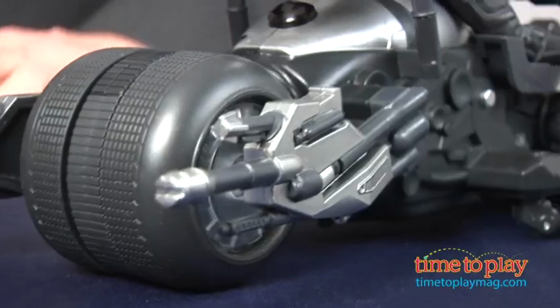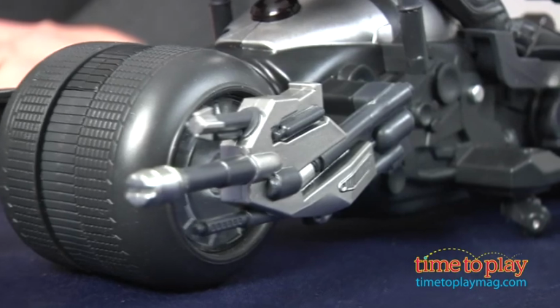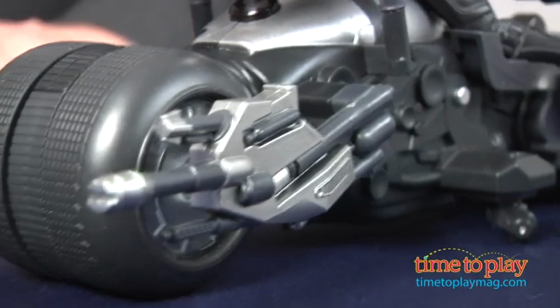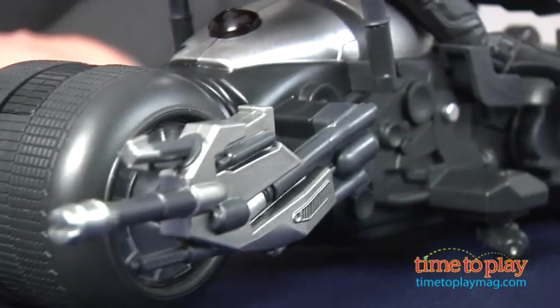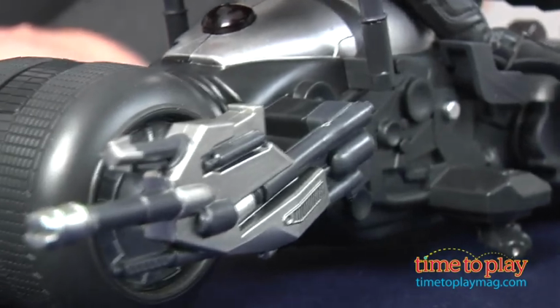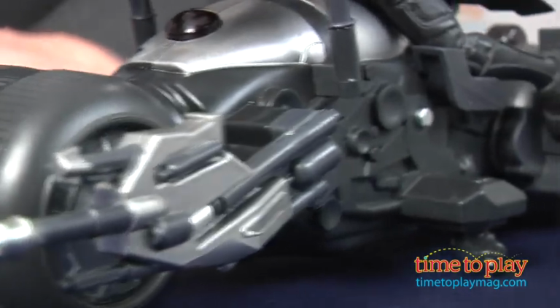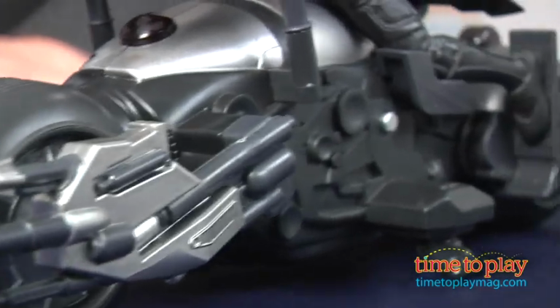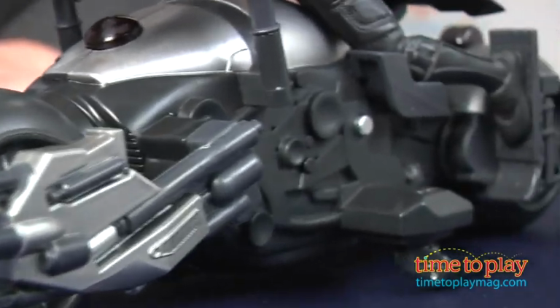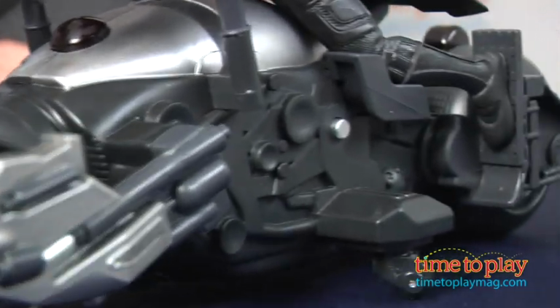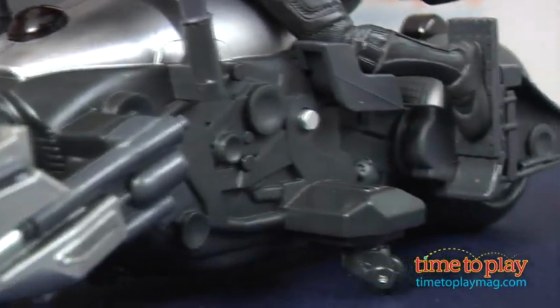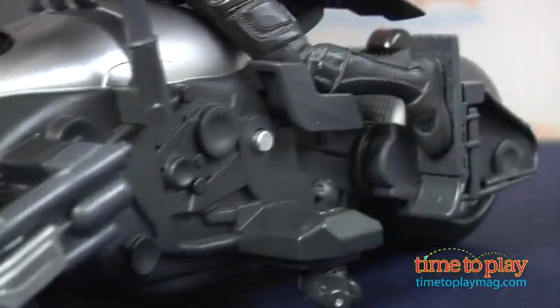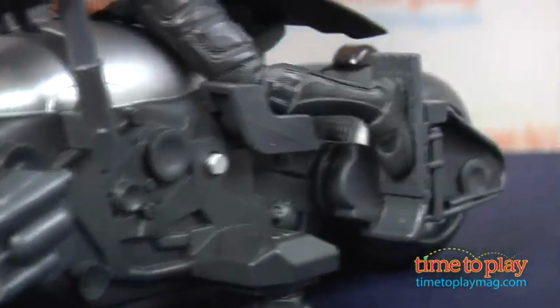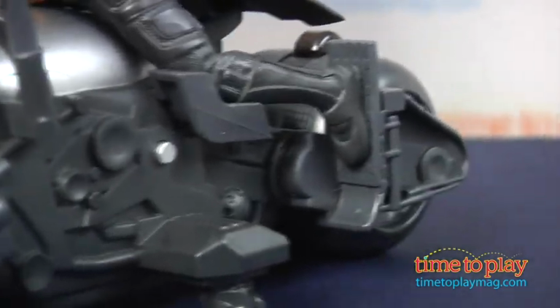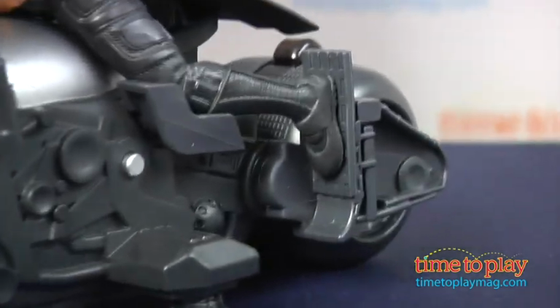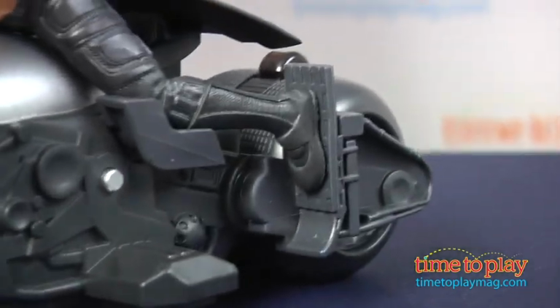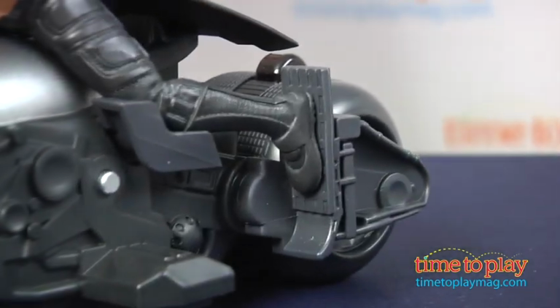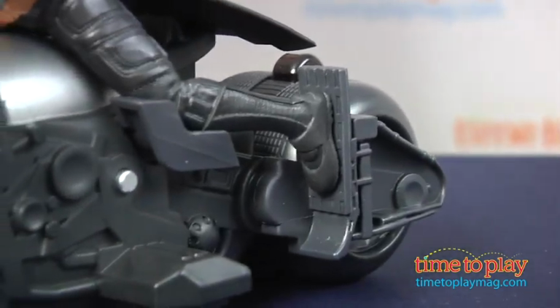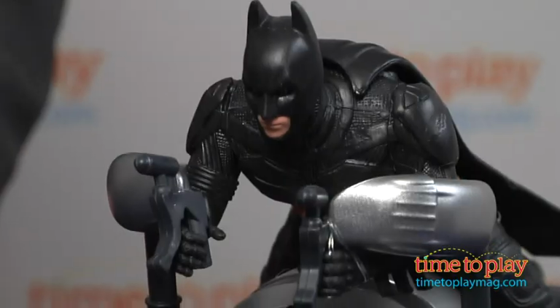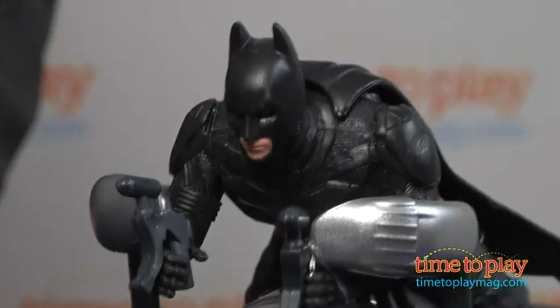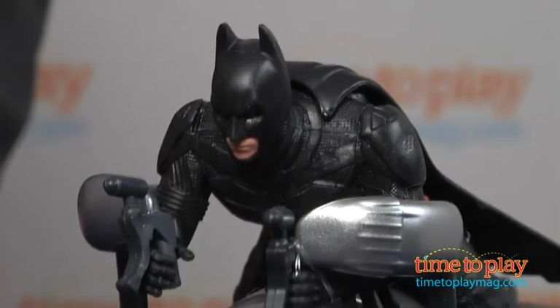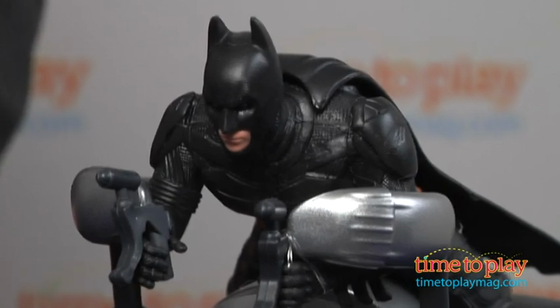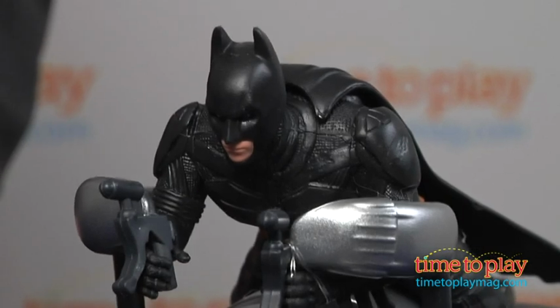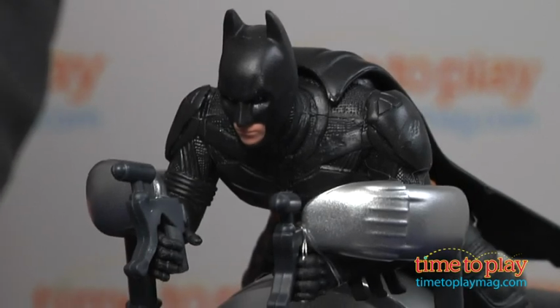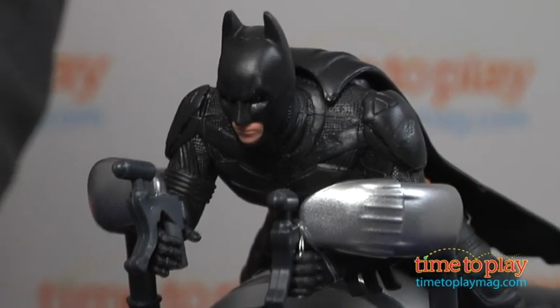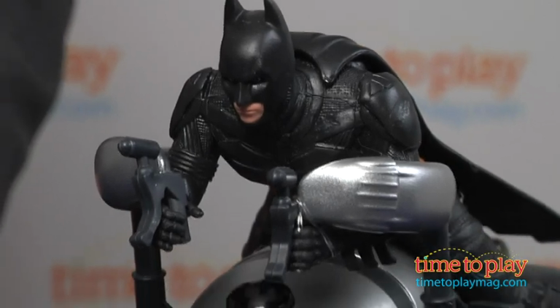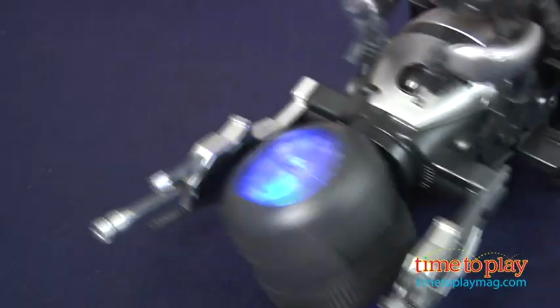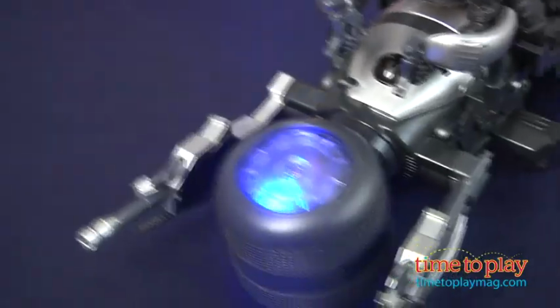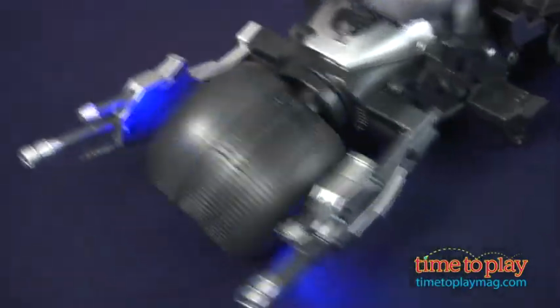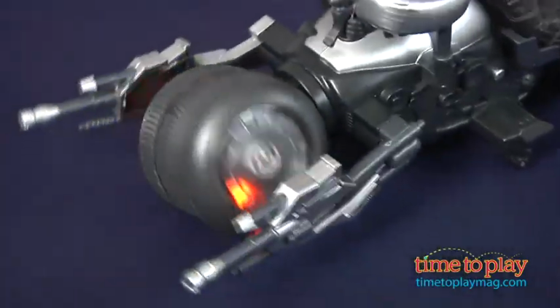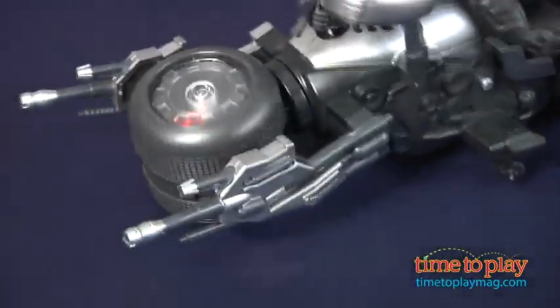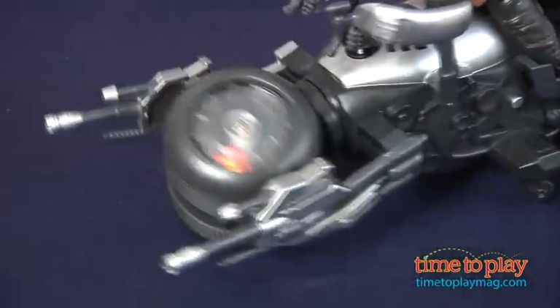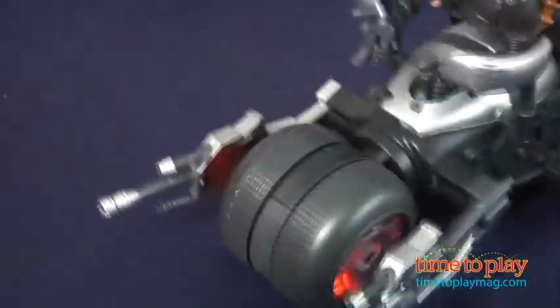The Batpod is fully armed, has a detailed Batman figure, and the amazing rotating front tire that lets drivers replicate the dramatic stunts featured in the movie.